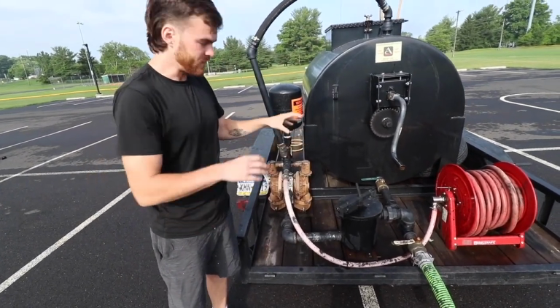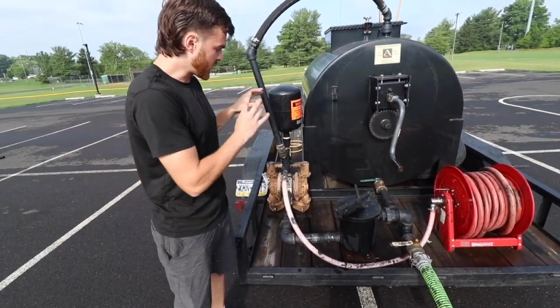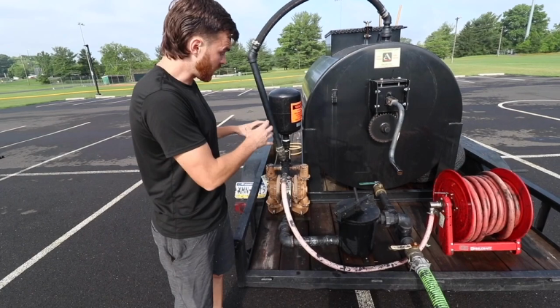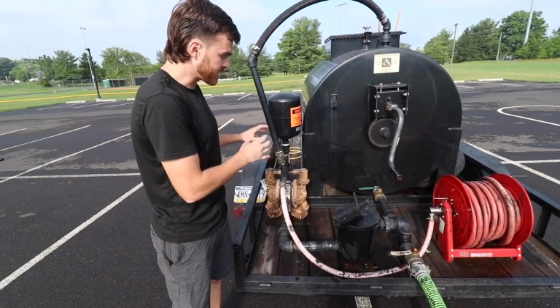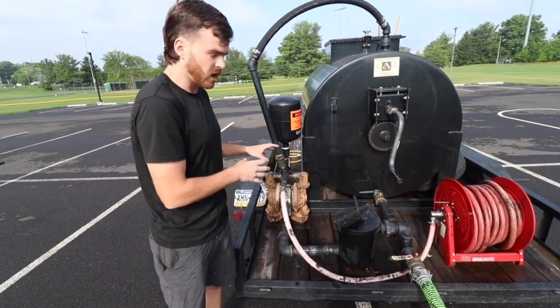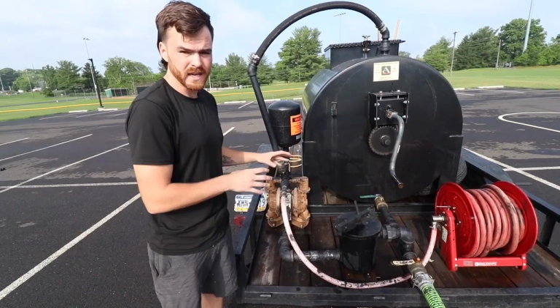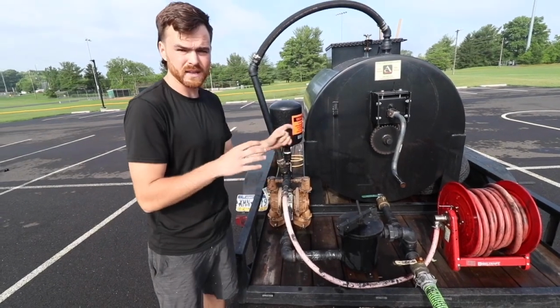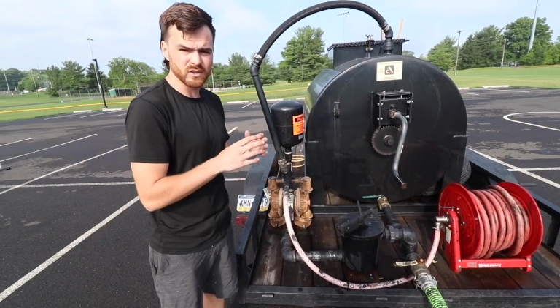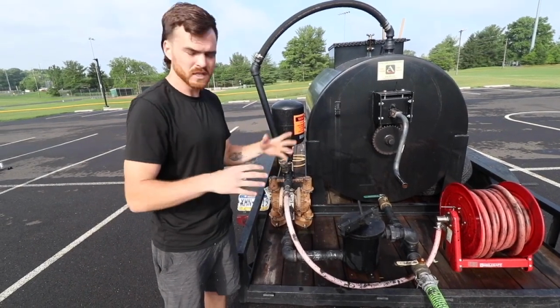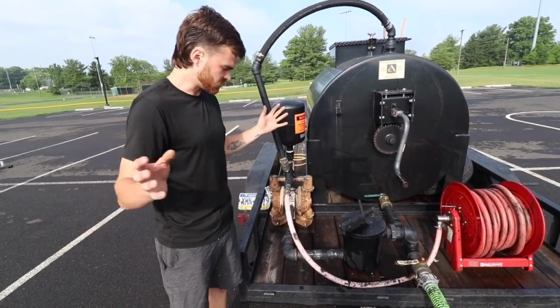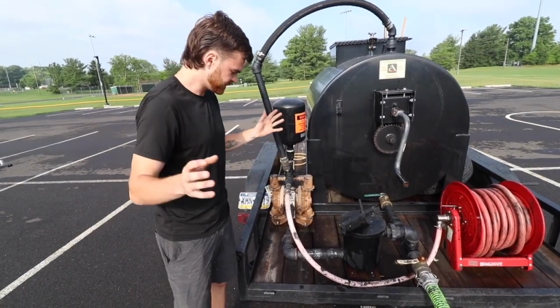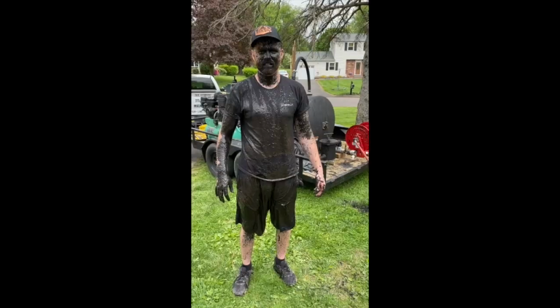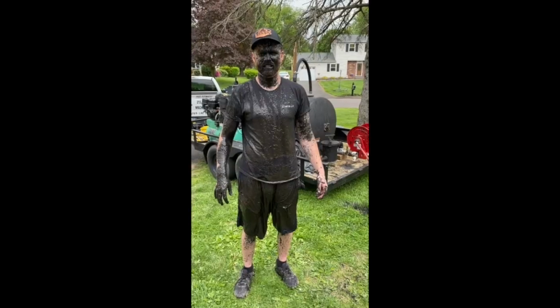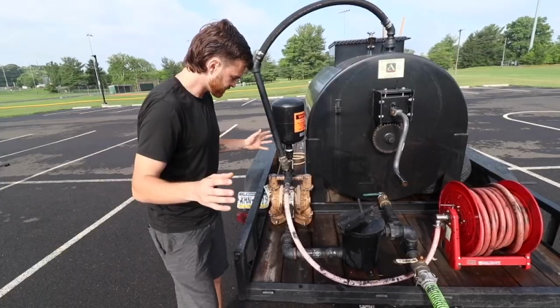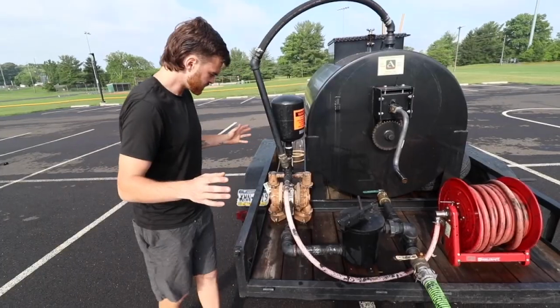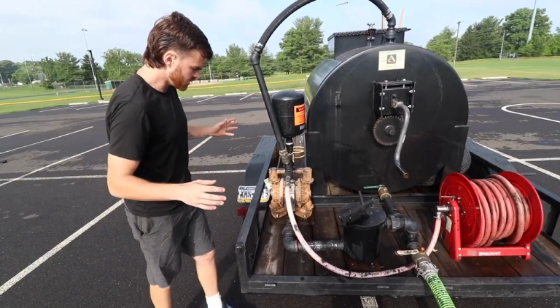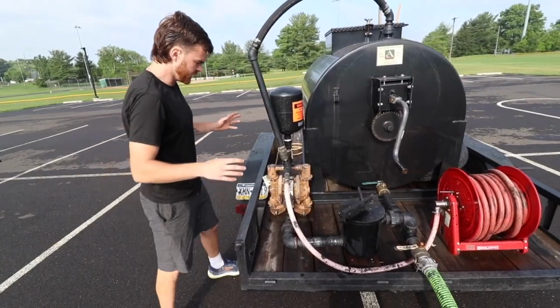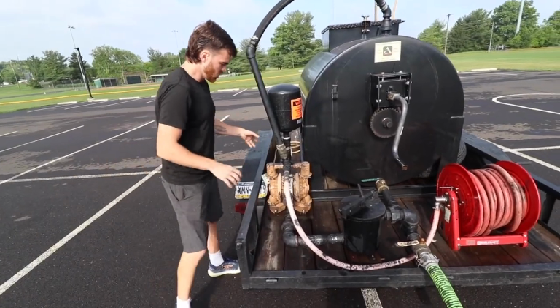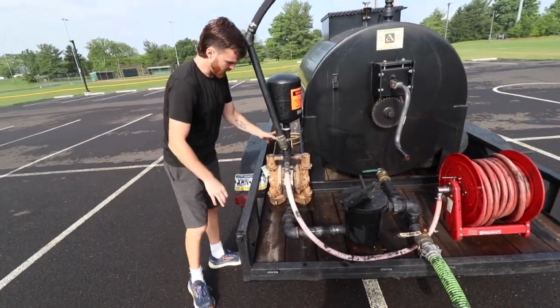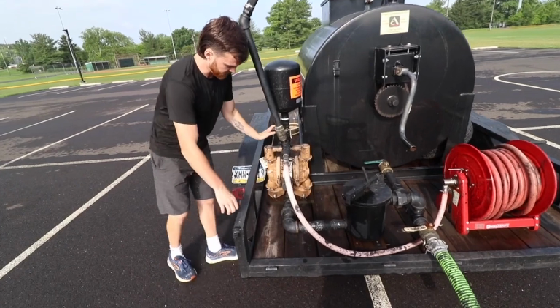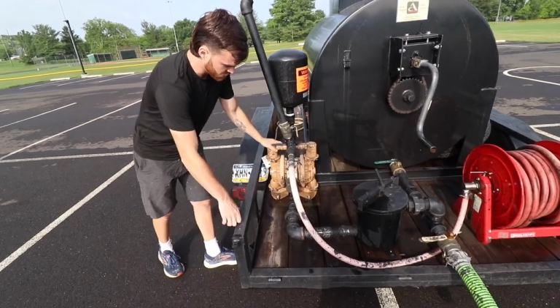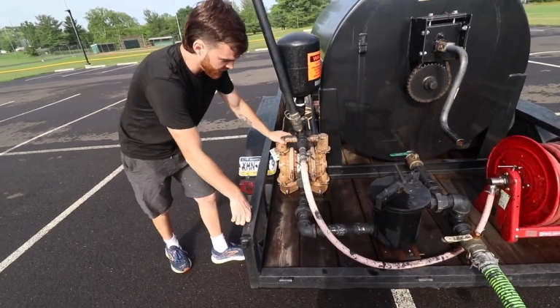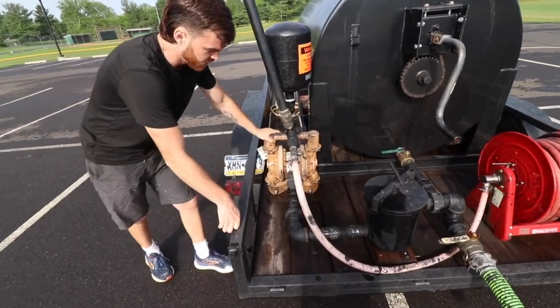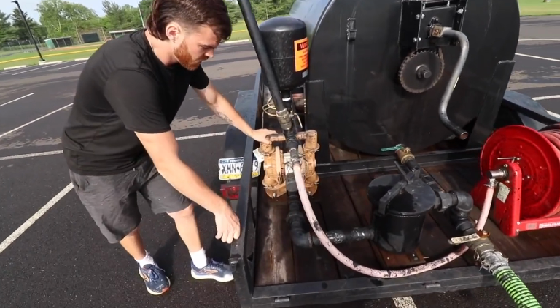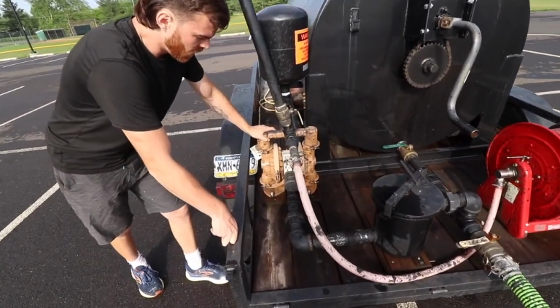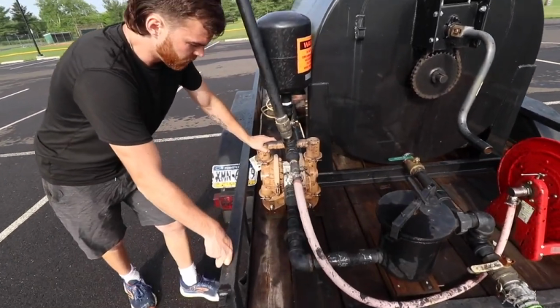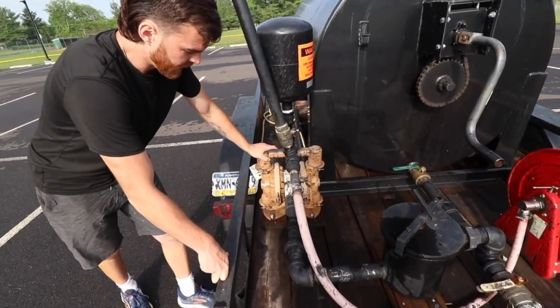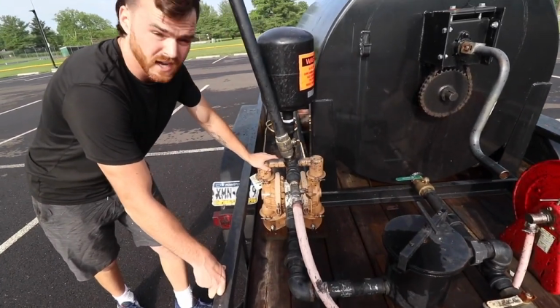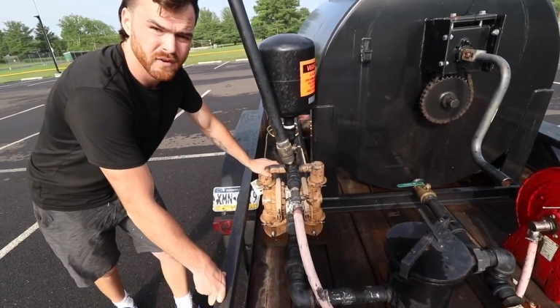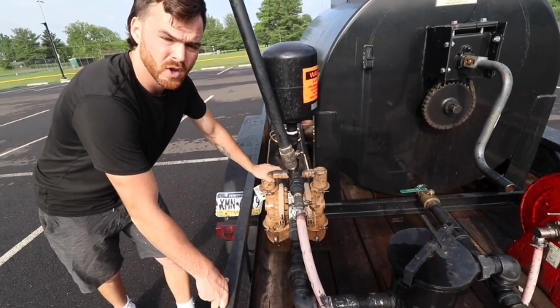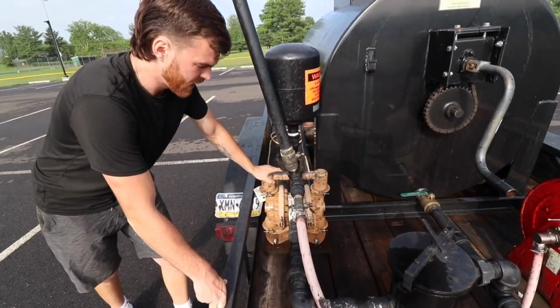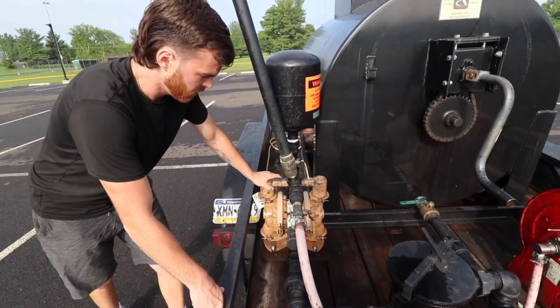If you get a clog in the pump, it can lead to an explosion. So we have an inch-and-a-half air diaphragm nomad pump.